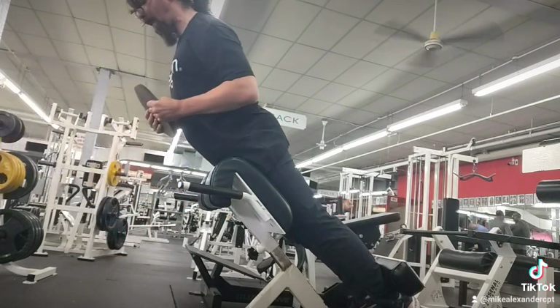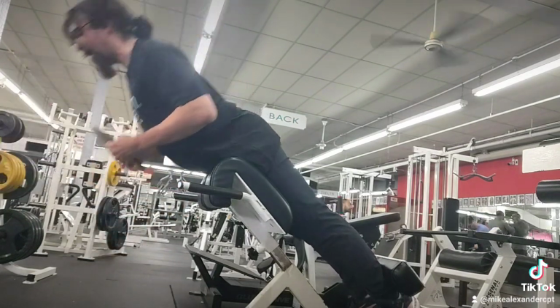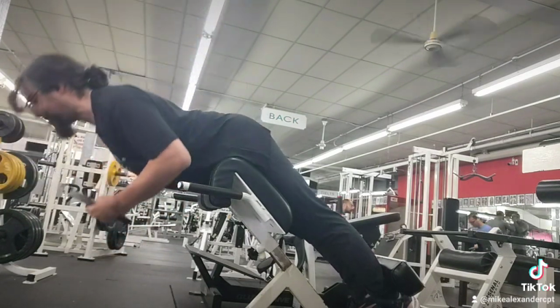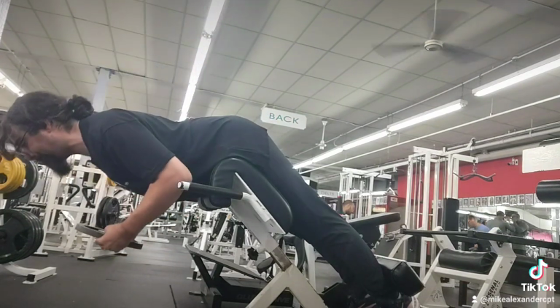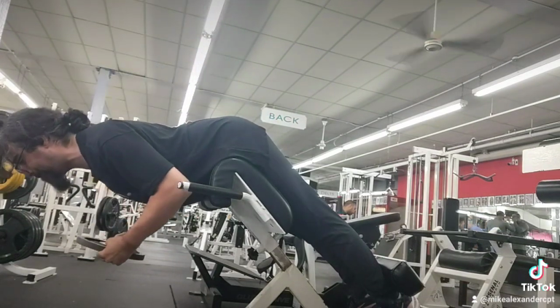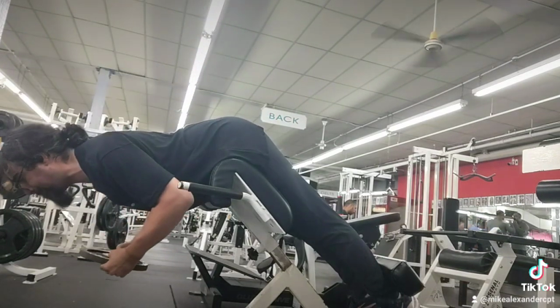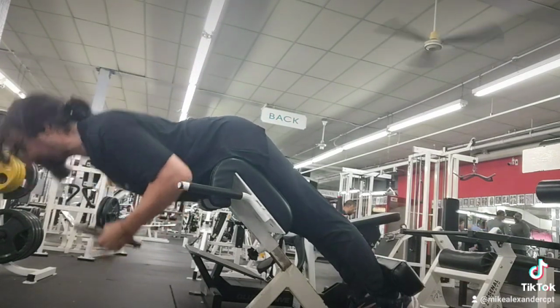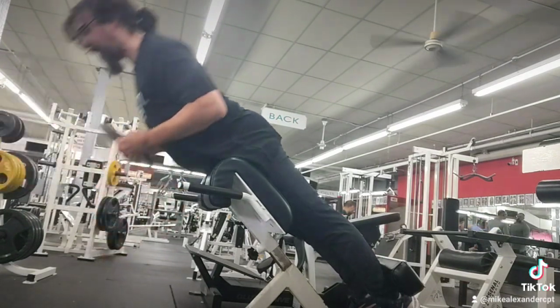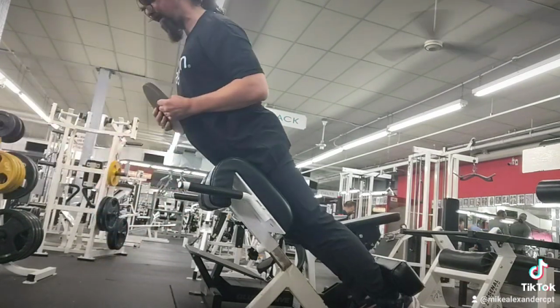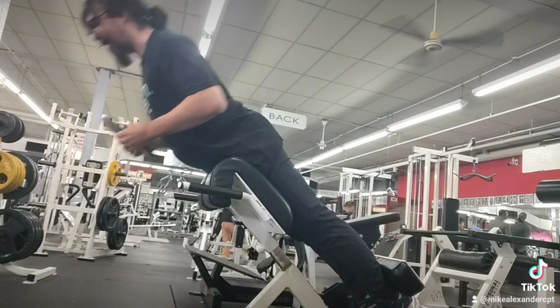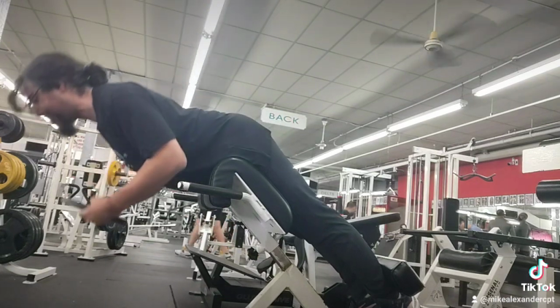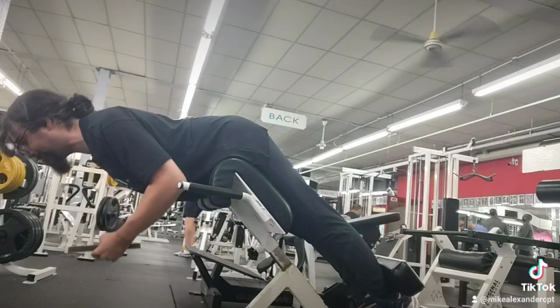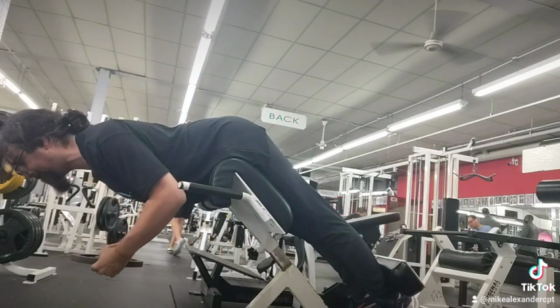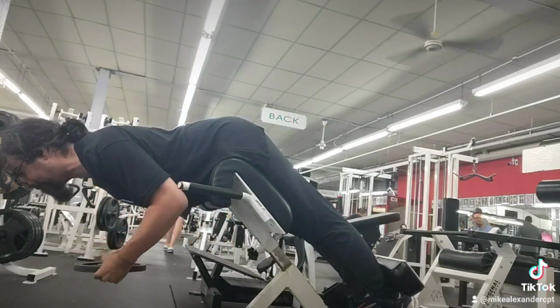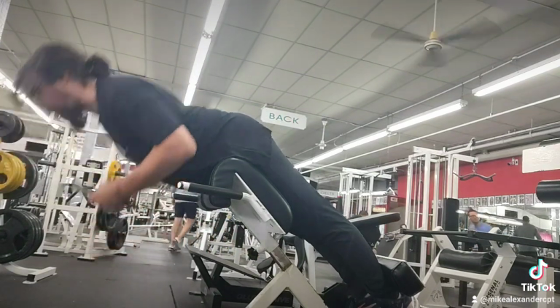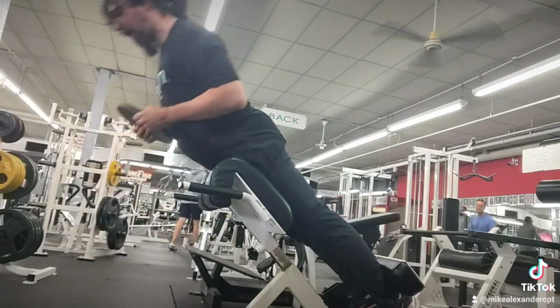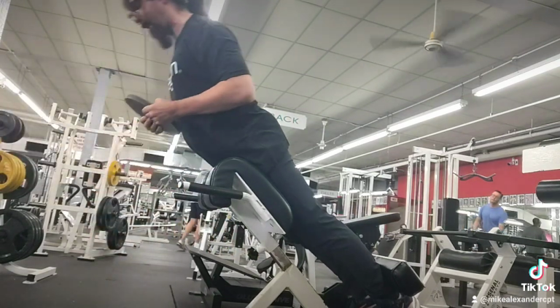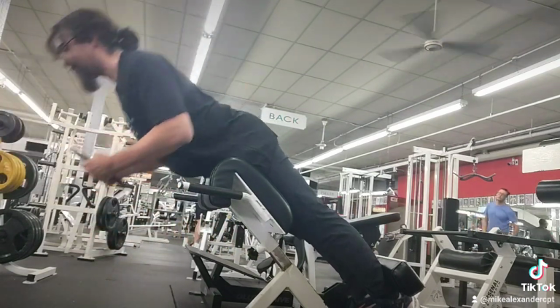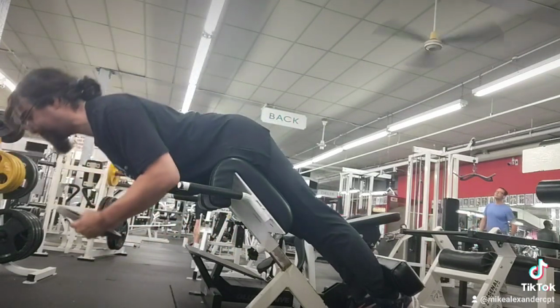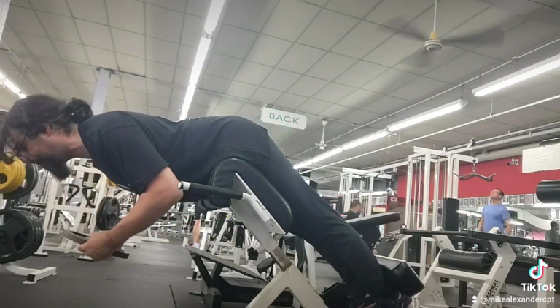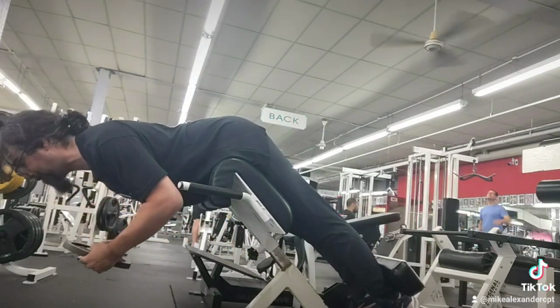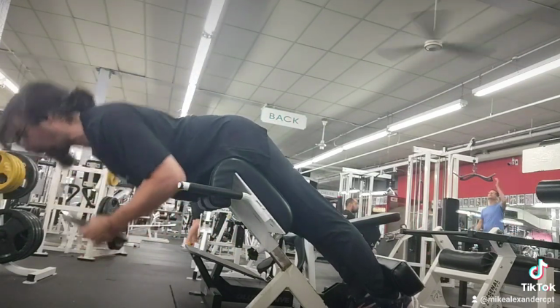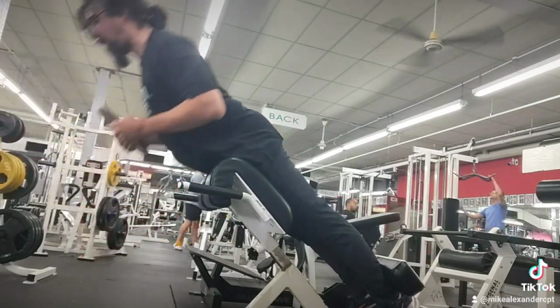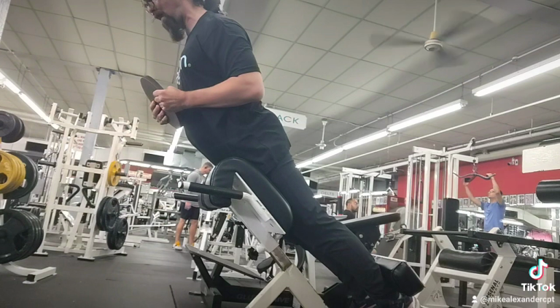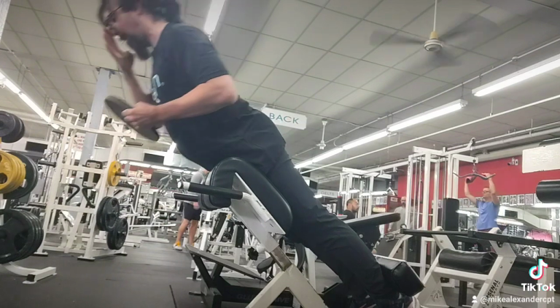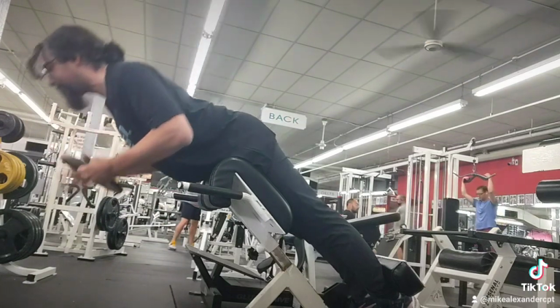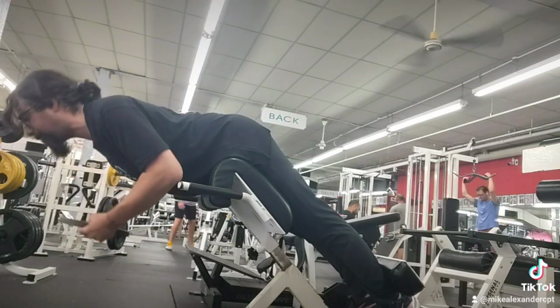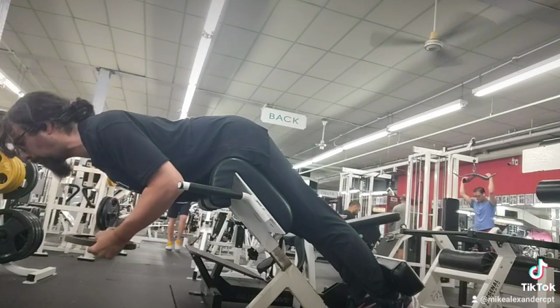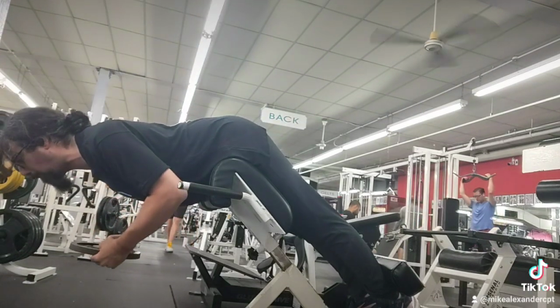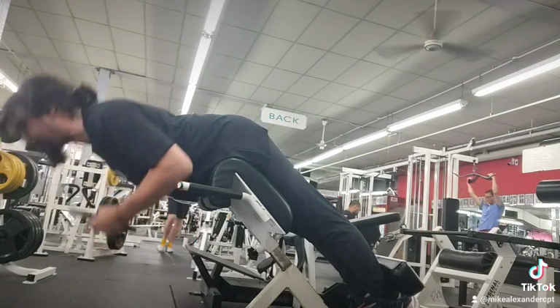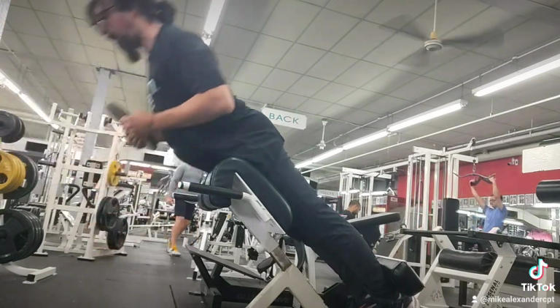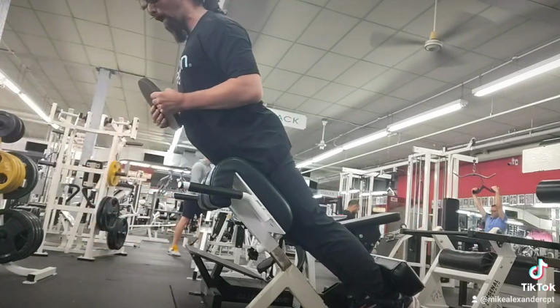I do not like that name for this exercise — it is not a hyperextension. You never want to hyperextend anything. Keep the spine neutral at all times.